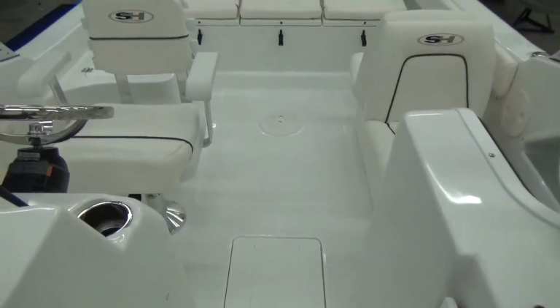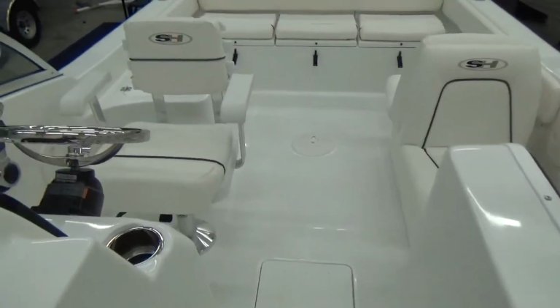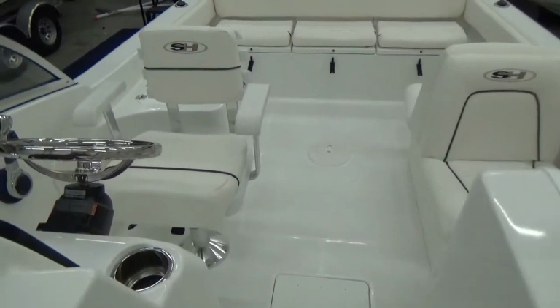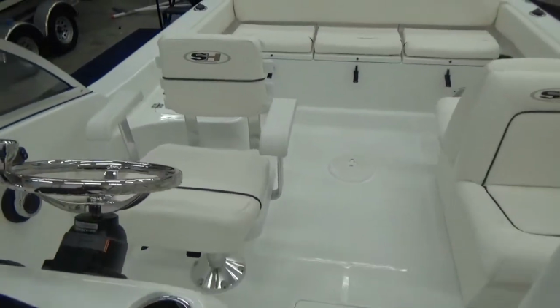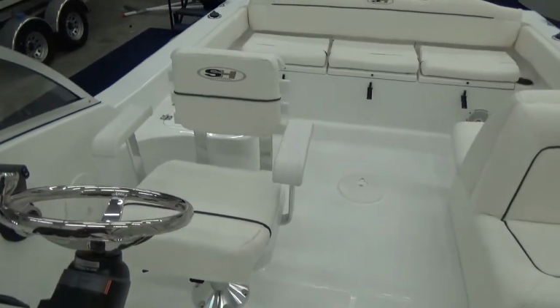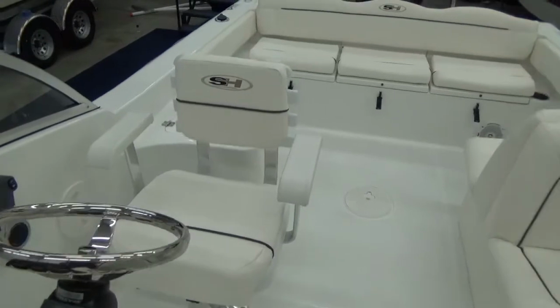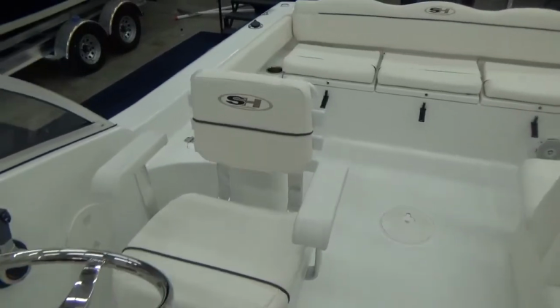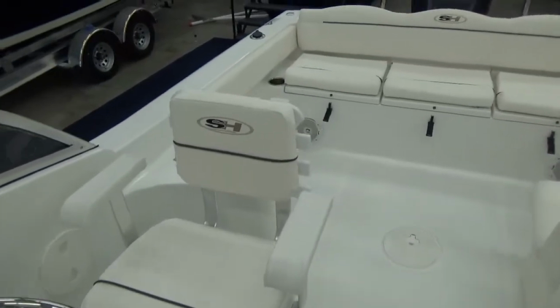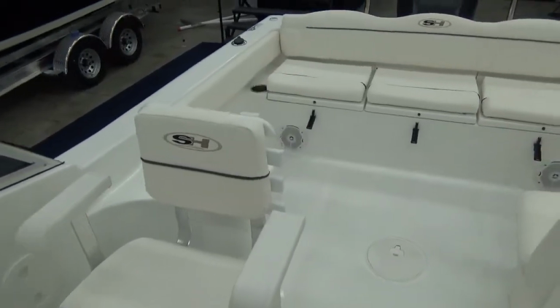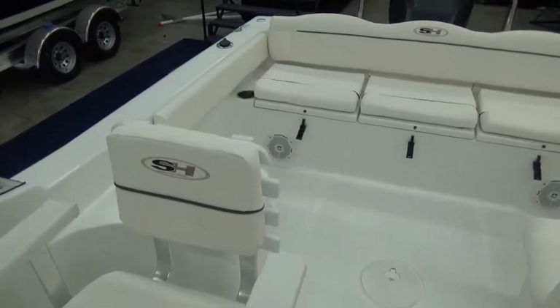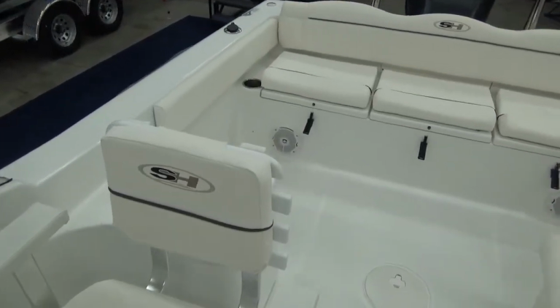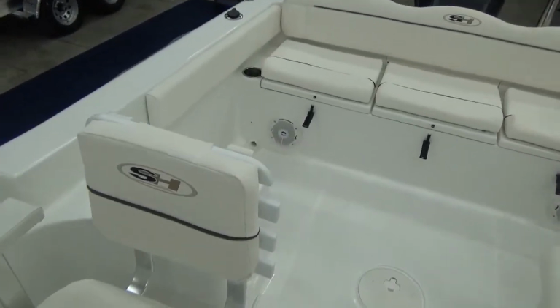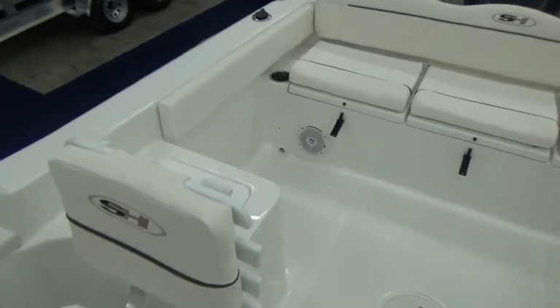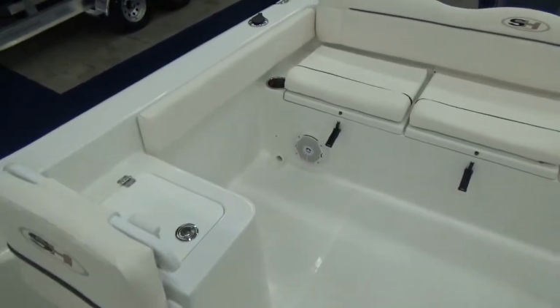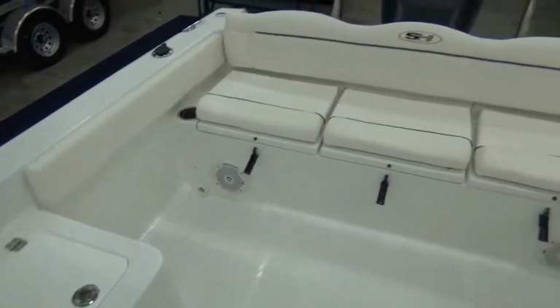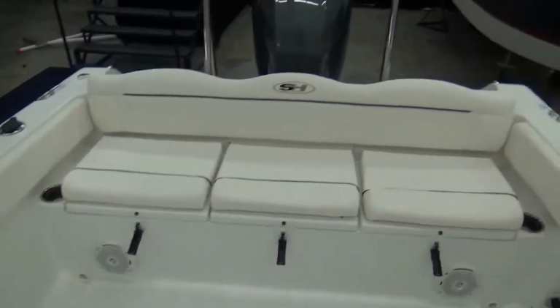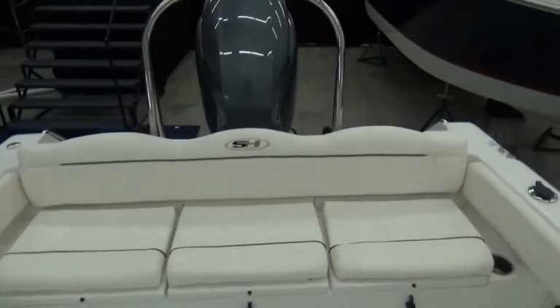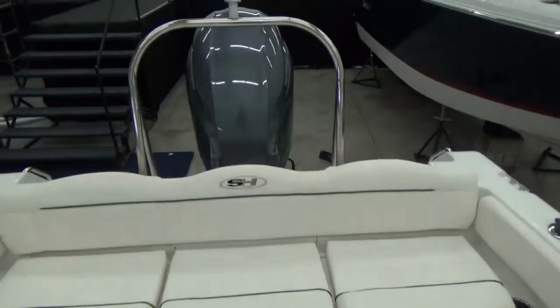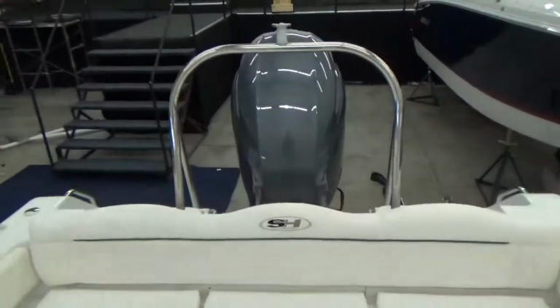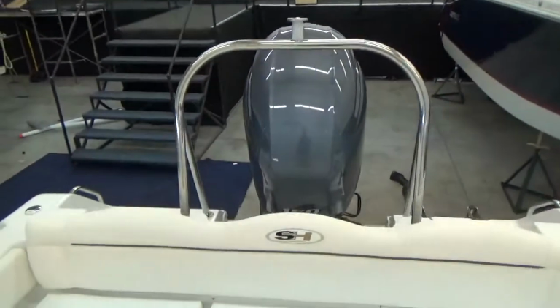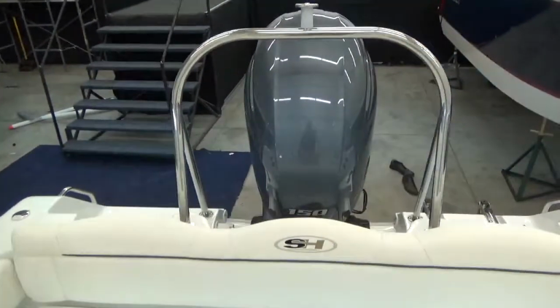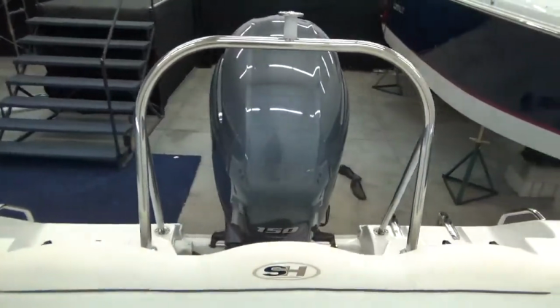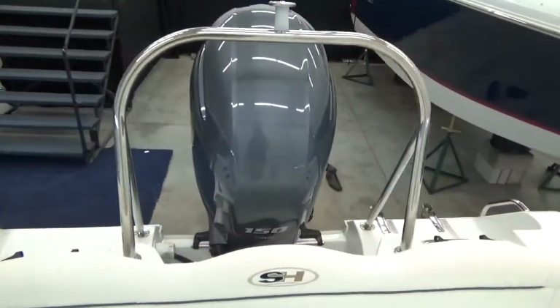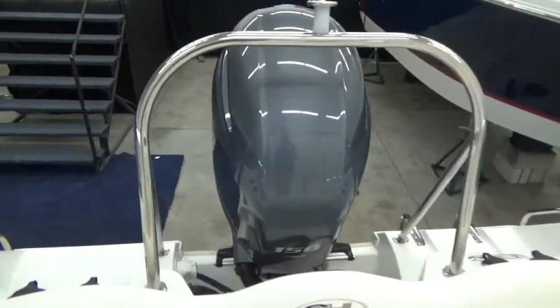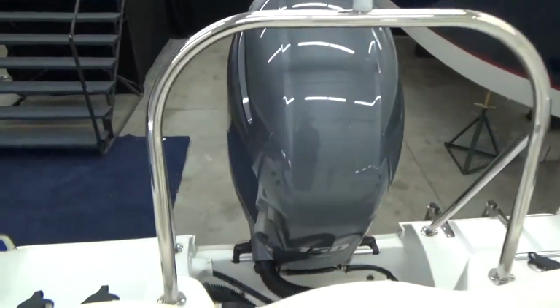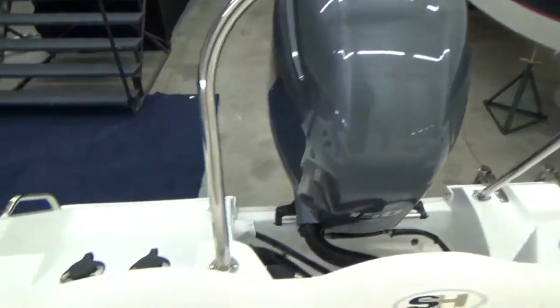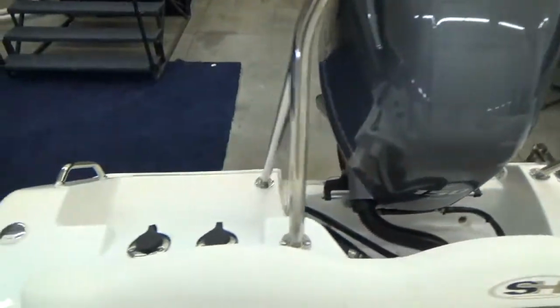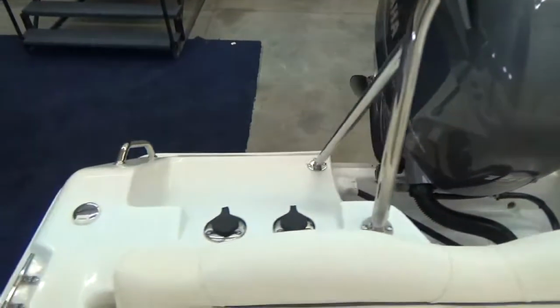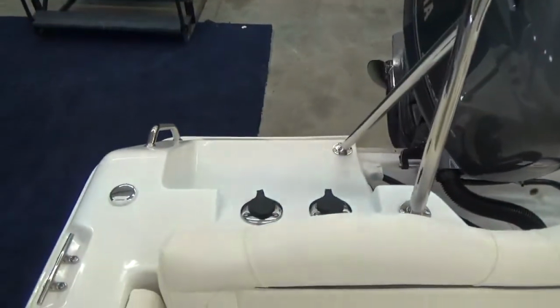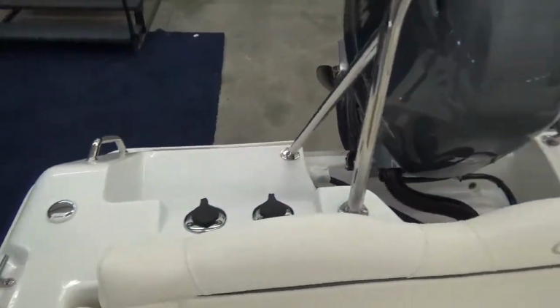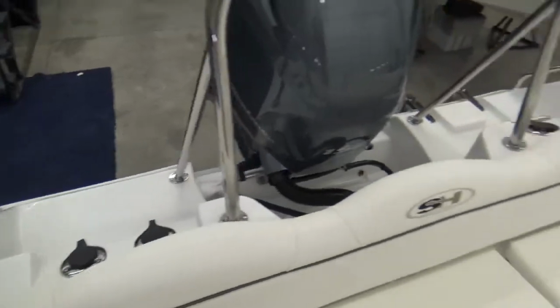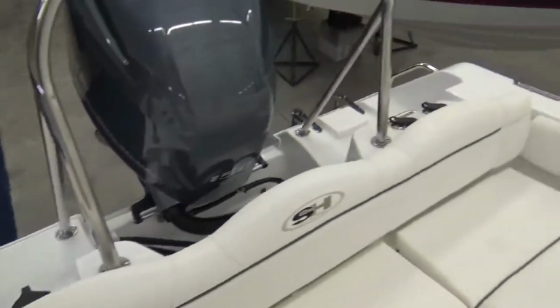Priced very well. Quality is very good. All fiberglass construction — you don't have to worry about any rot issues down the road. And of course the power matched with the Yamaha 150 is a great running package, very good on fuel as well.